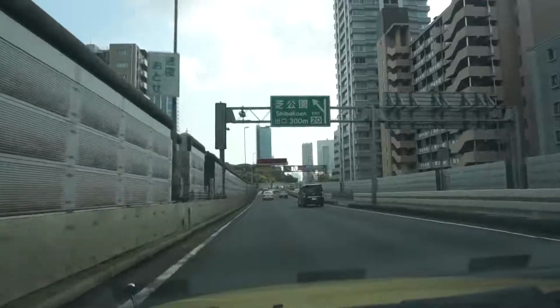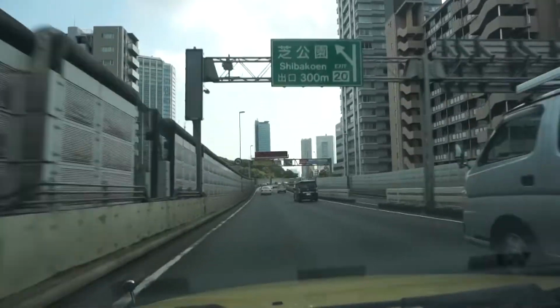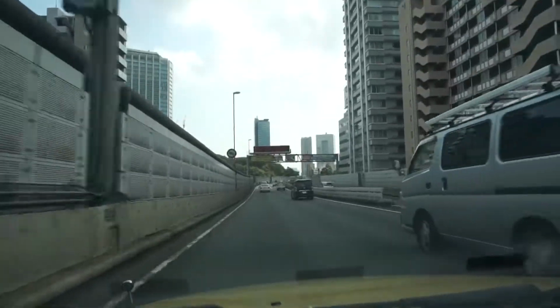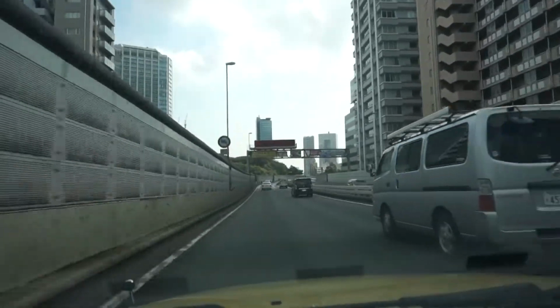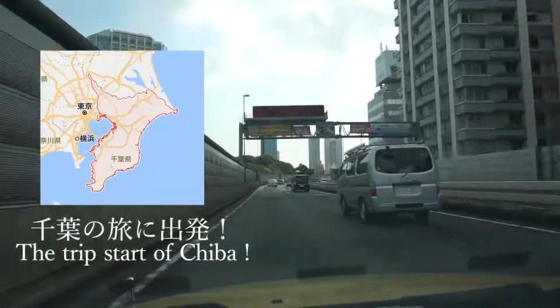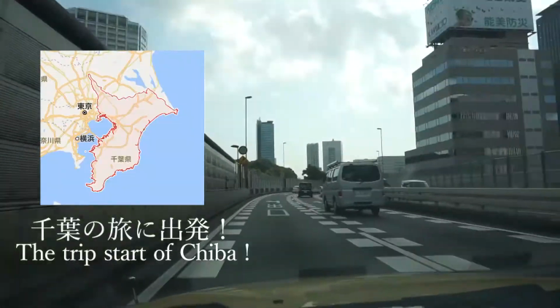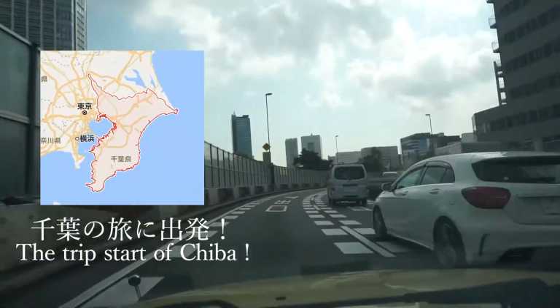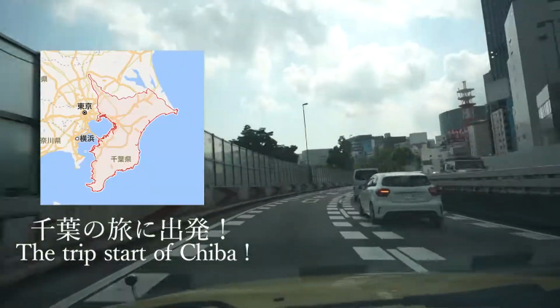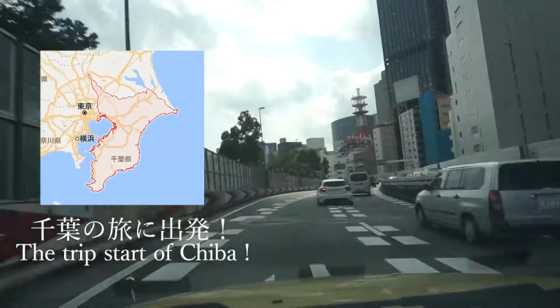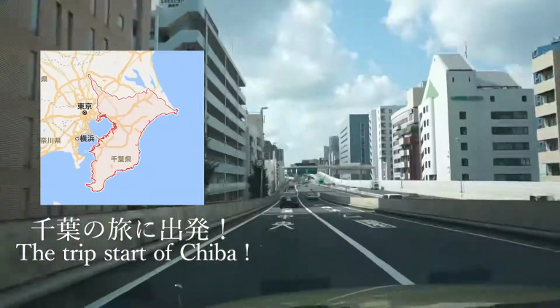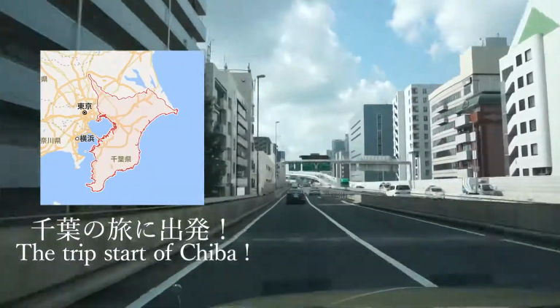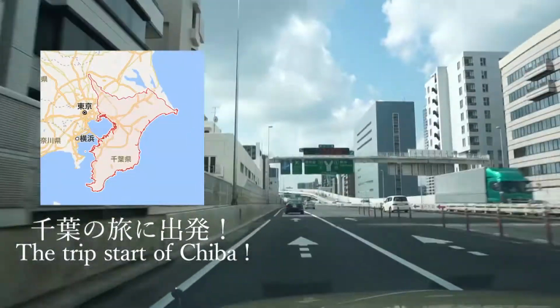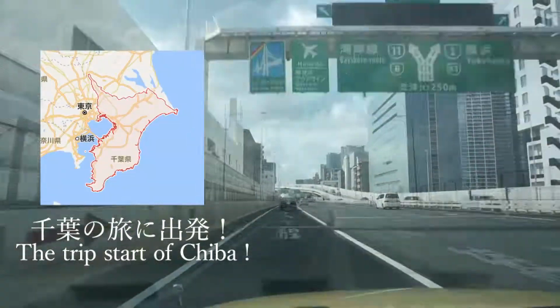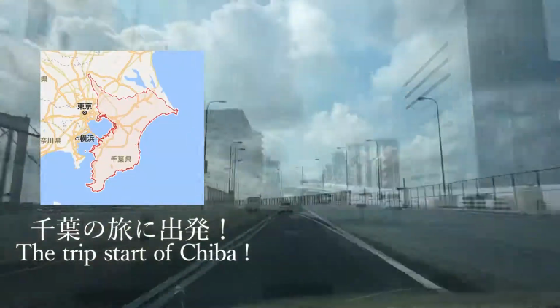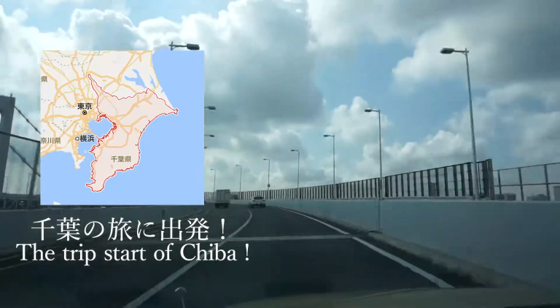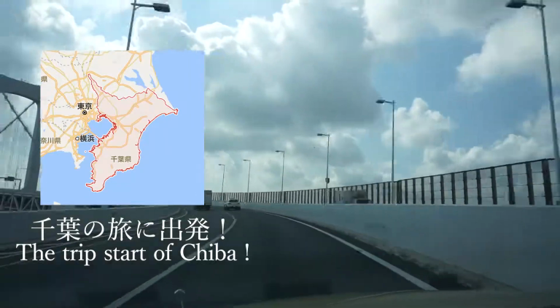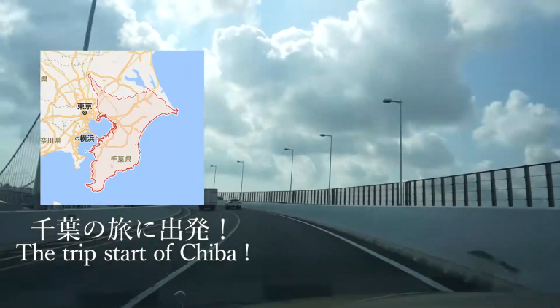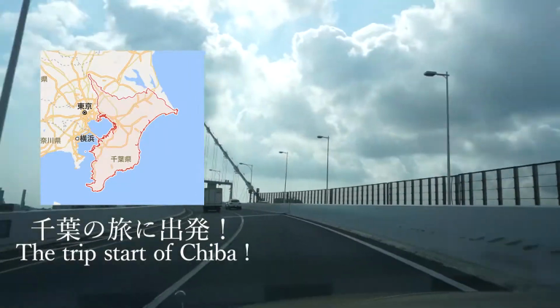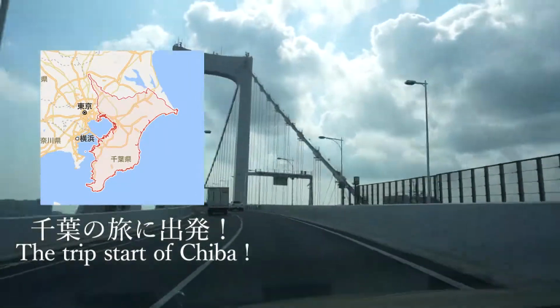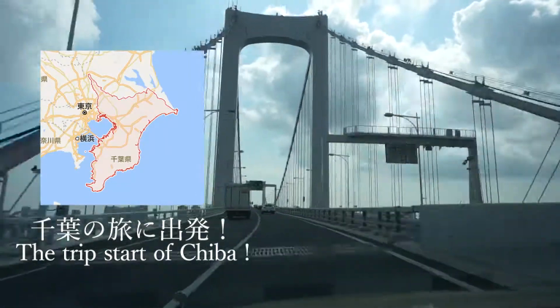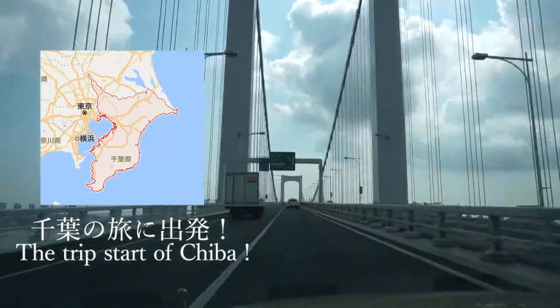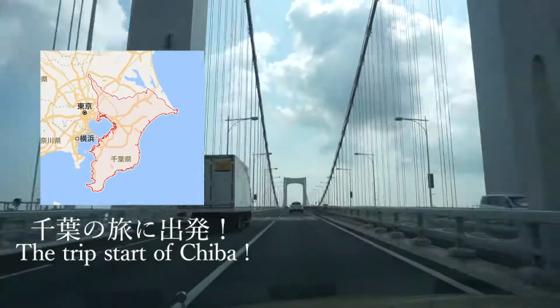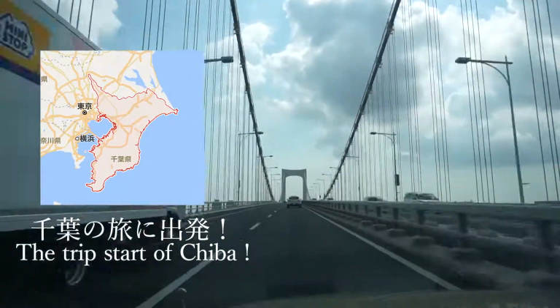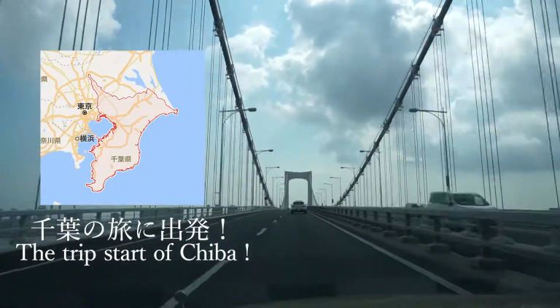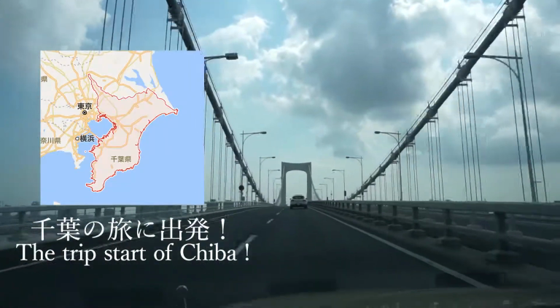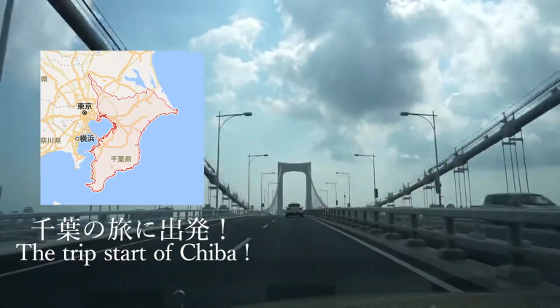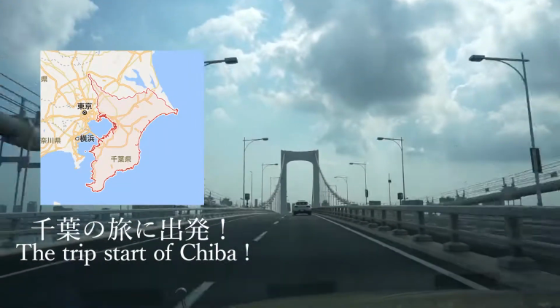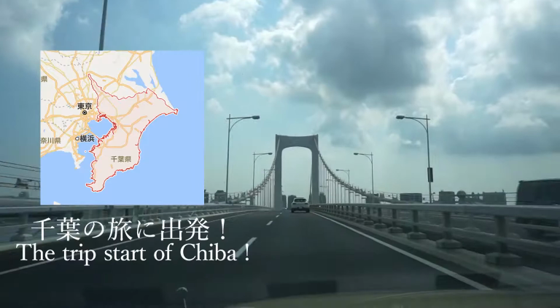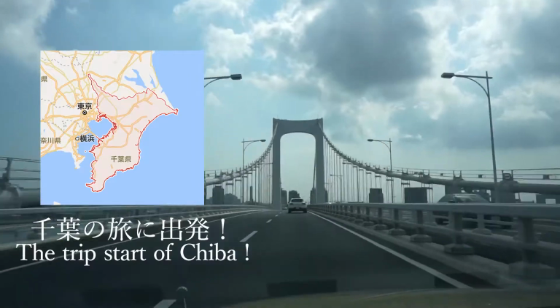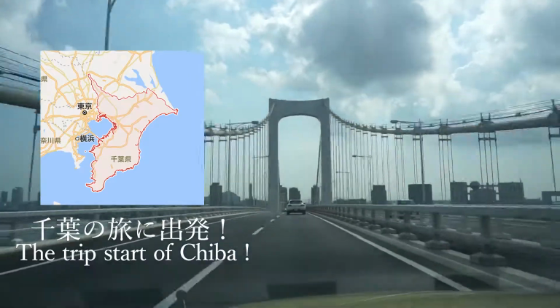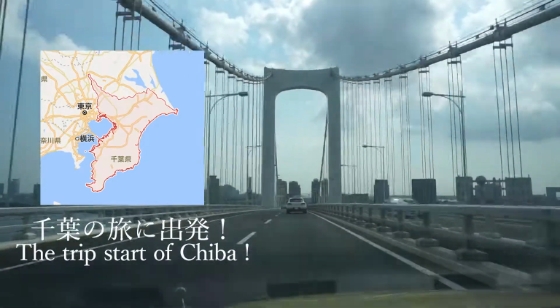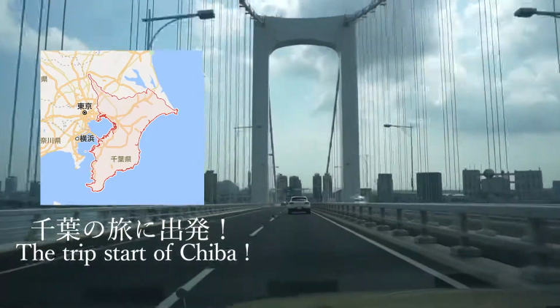Hey guys! Today I'm going to share my trip to Chiba Prefecture with you. Chiba is located next to Tokyo, about 2 hours by car from Tokyo.